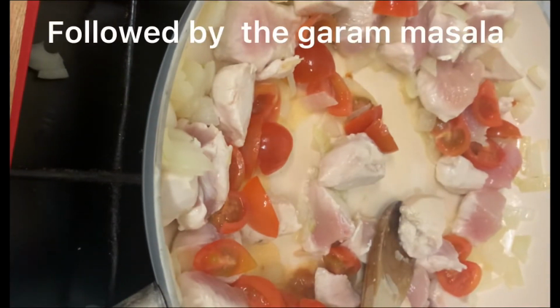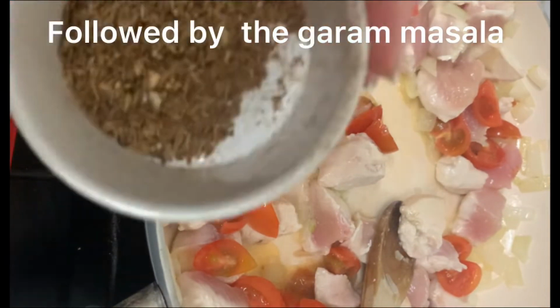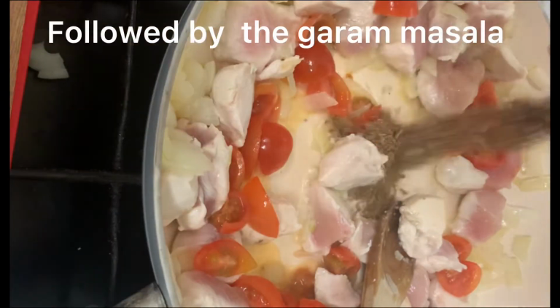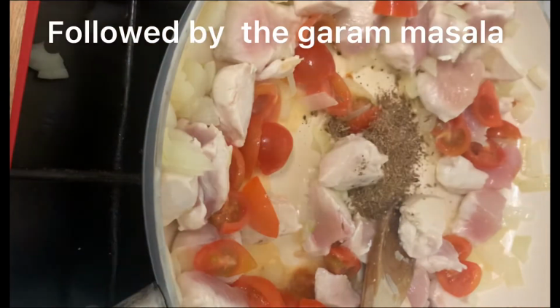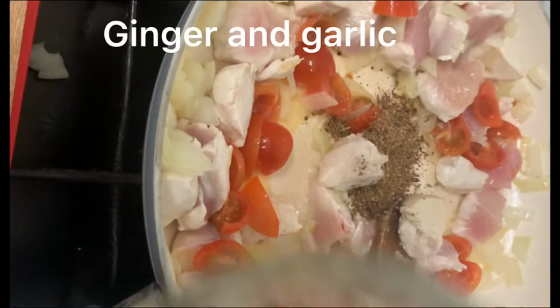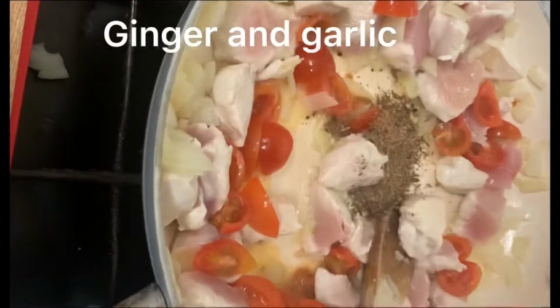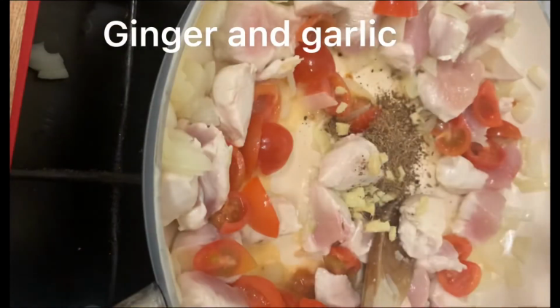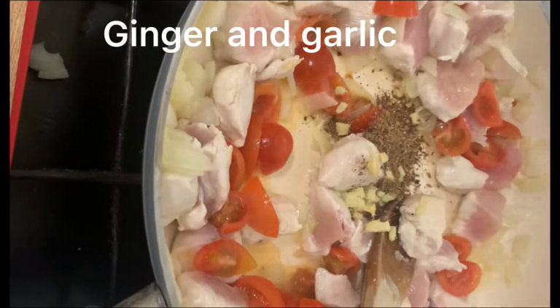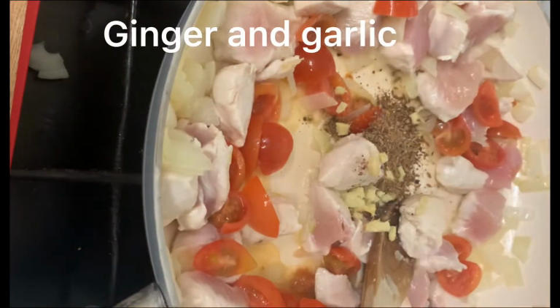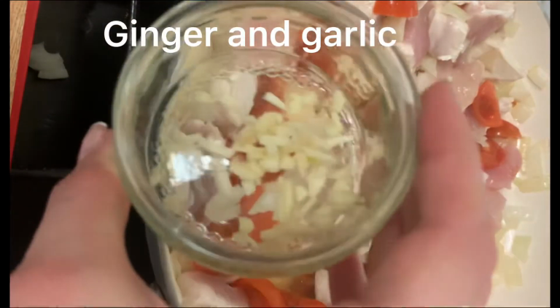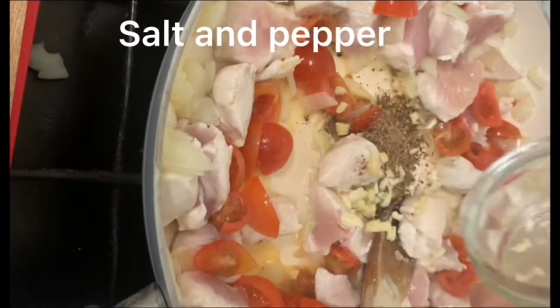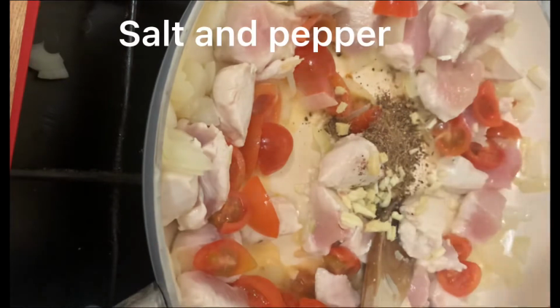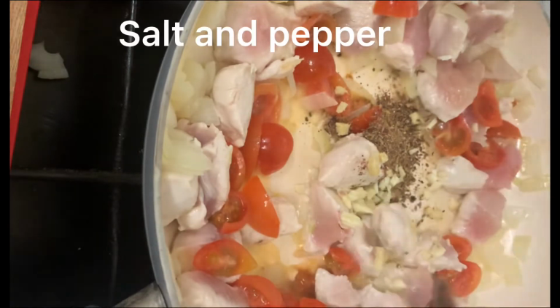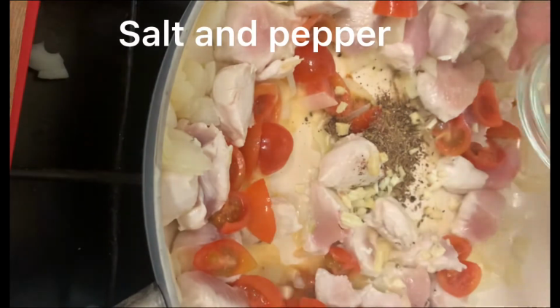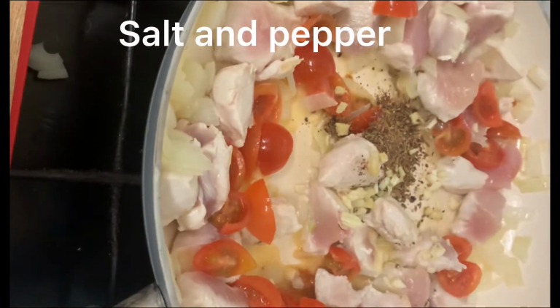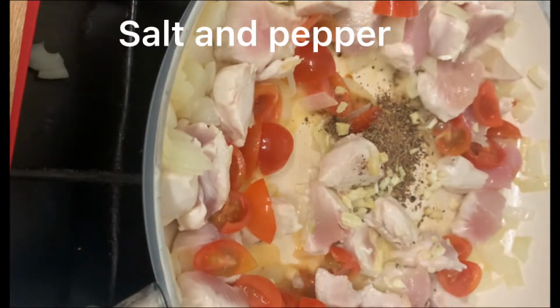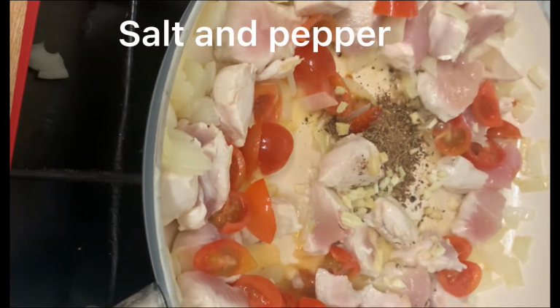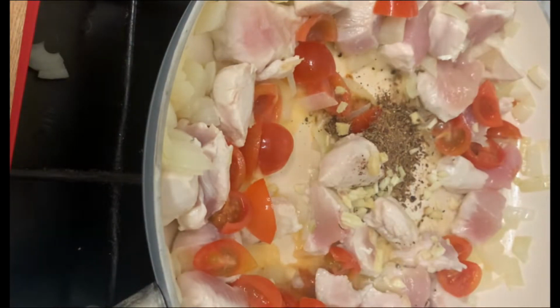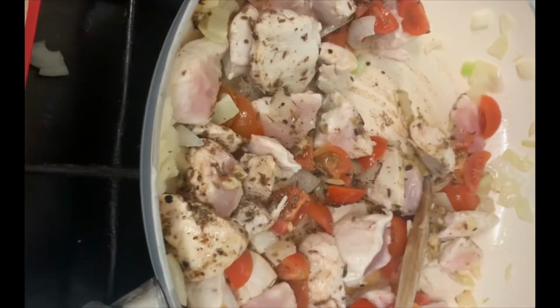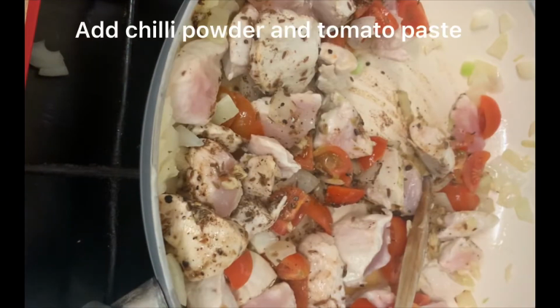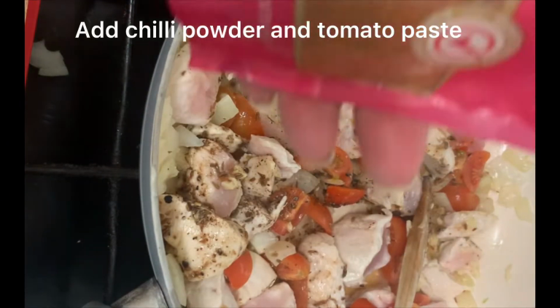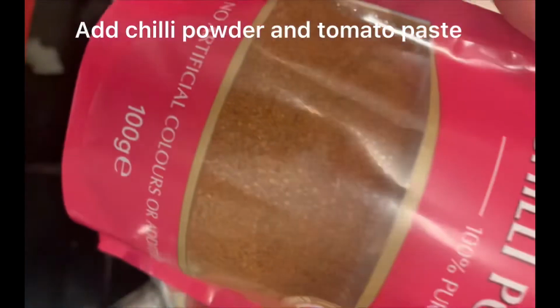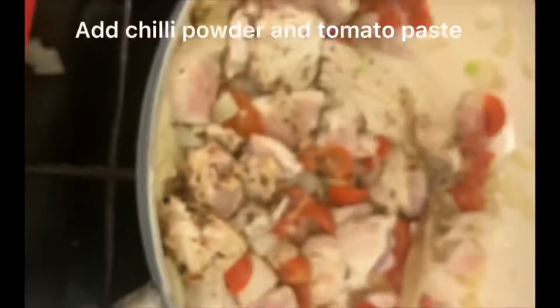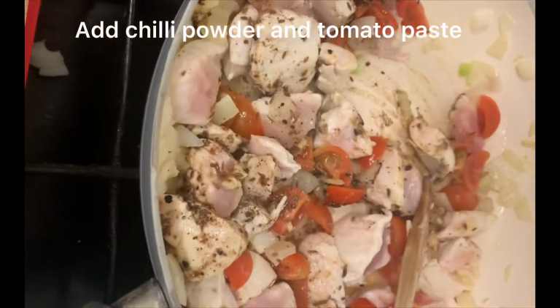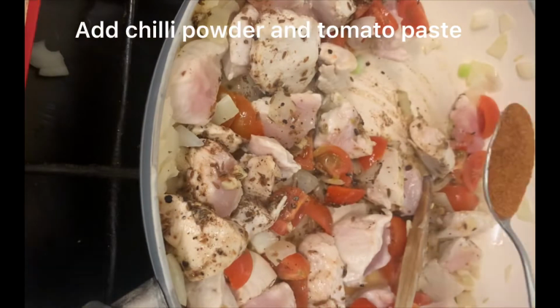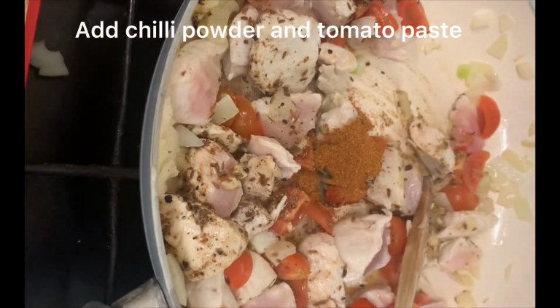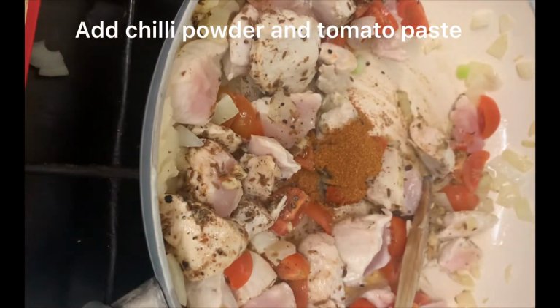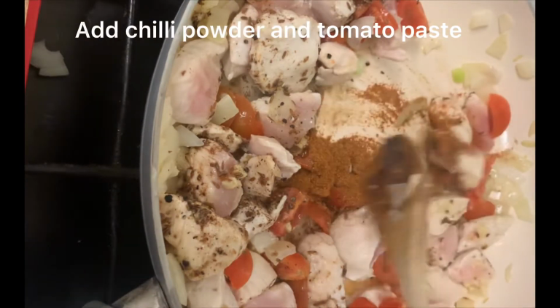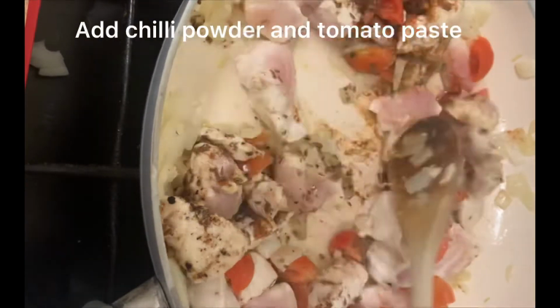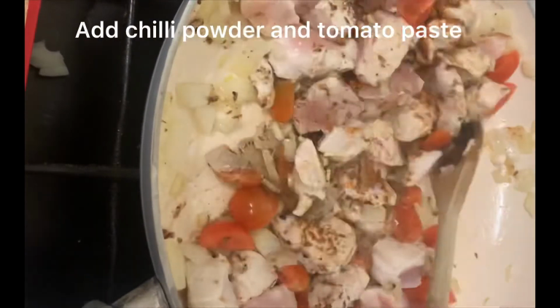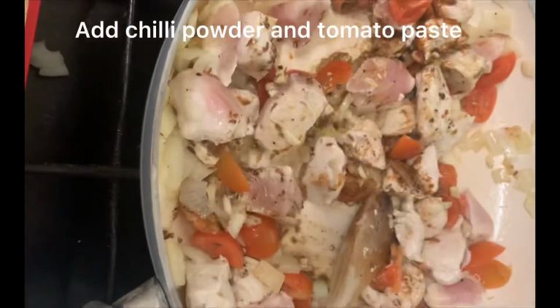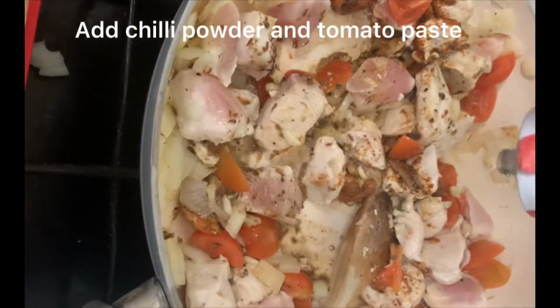Then add your garam masala, ginger and garlic, followed by salt and pepper. Add some tomato paste, and if you like a bit of spice, add chilli powder too.